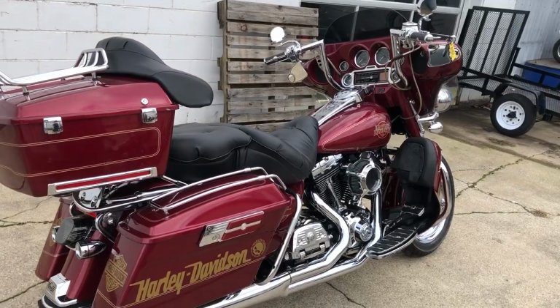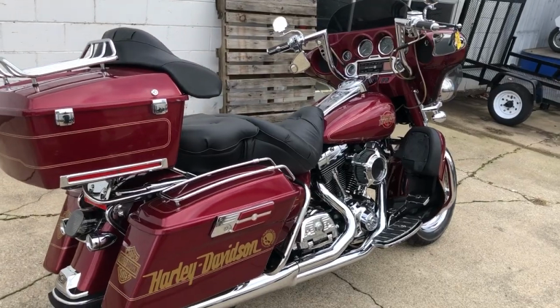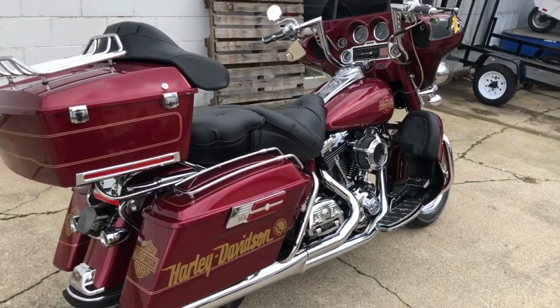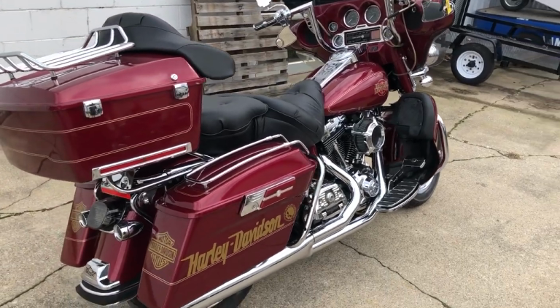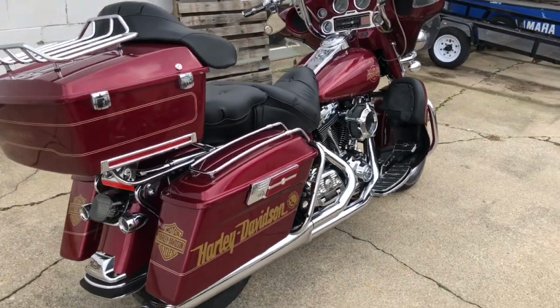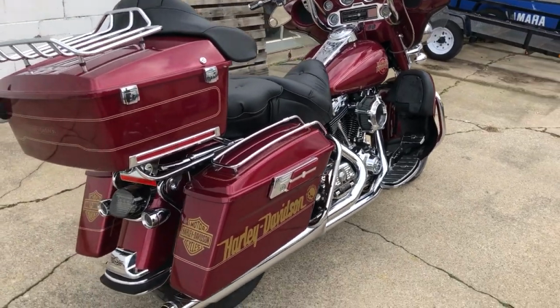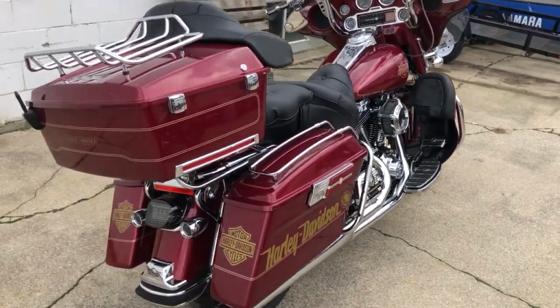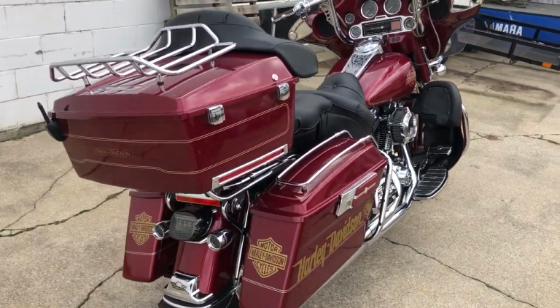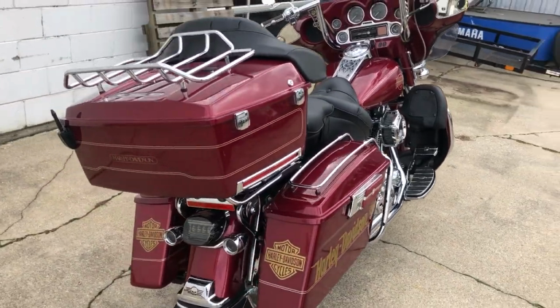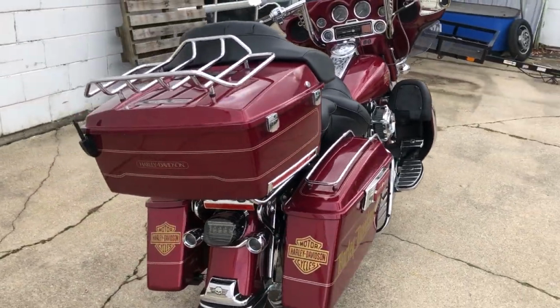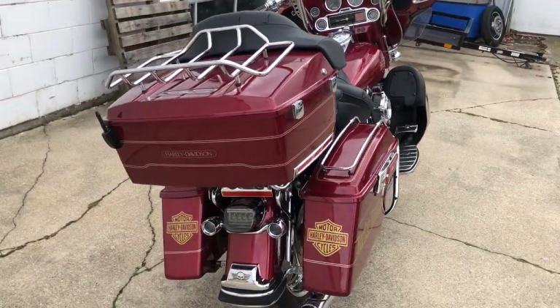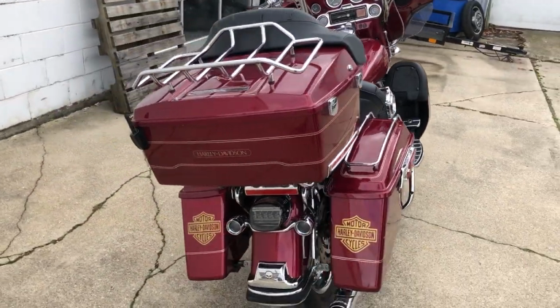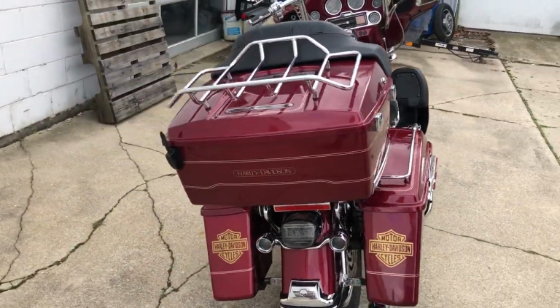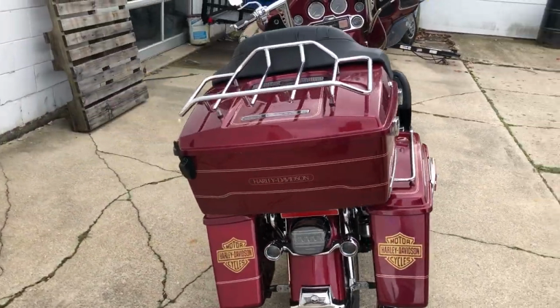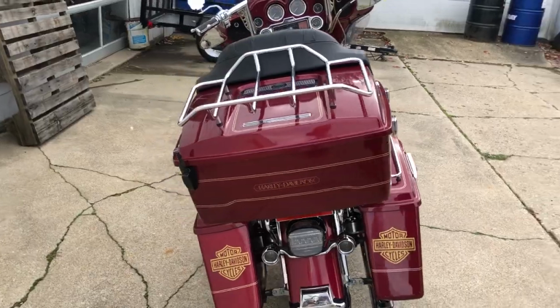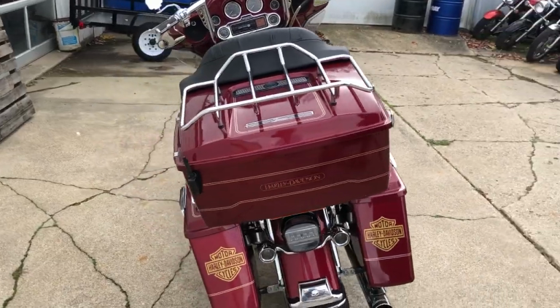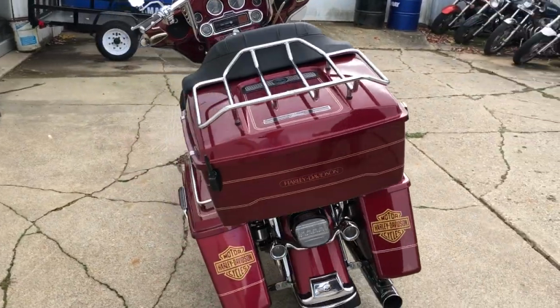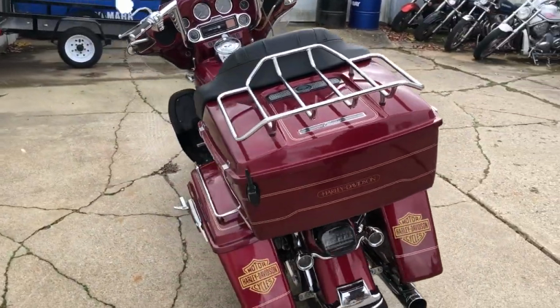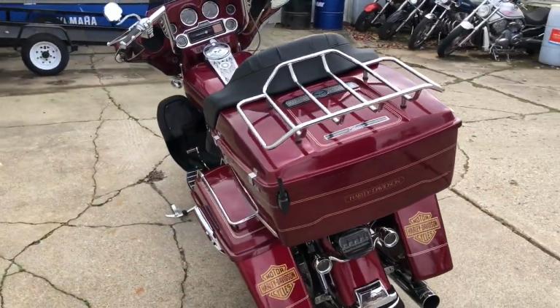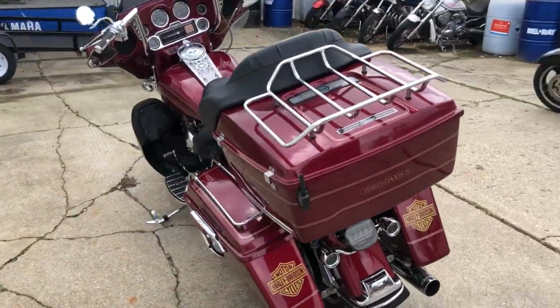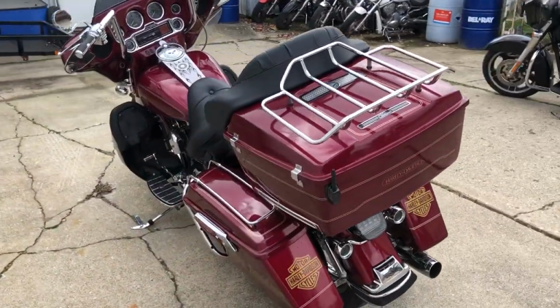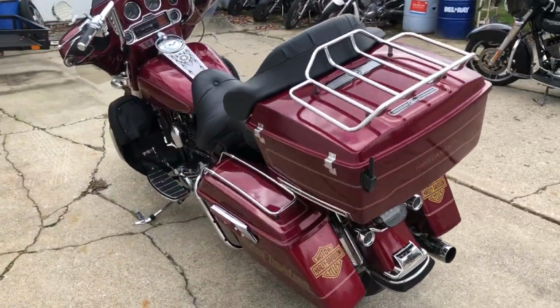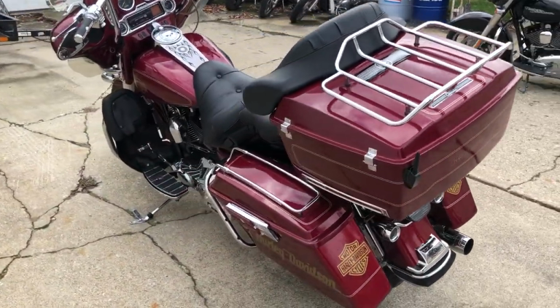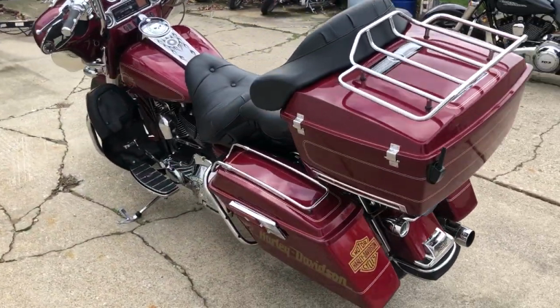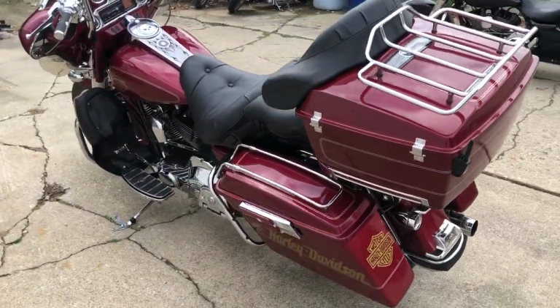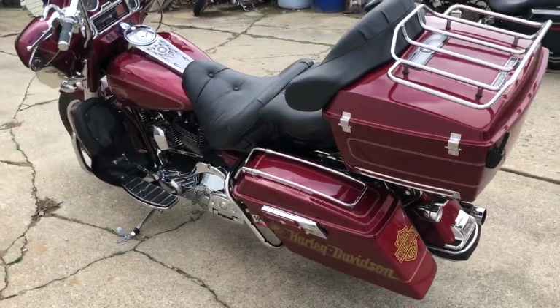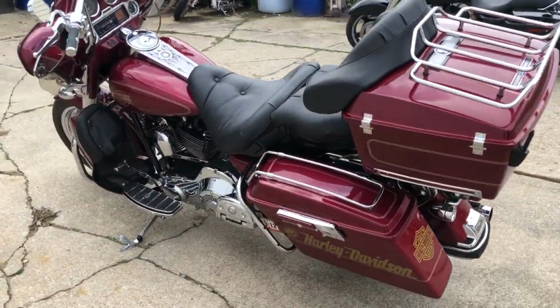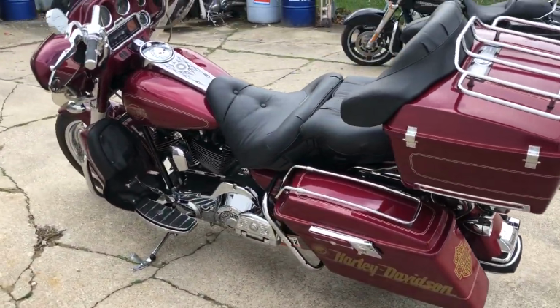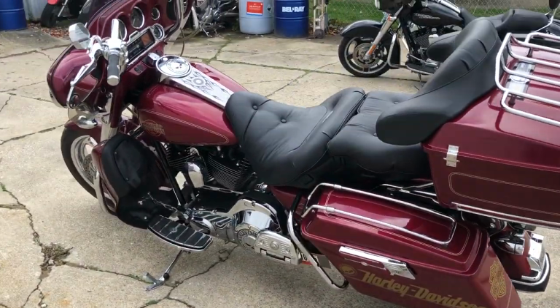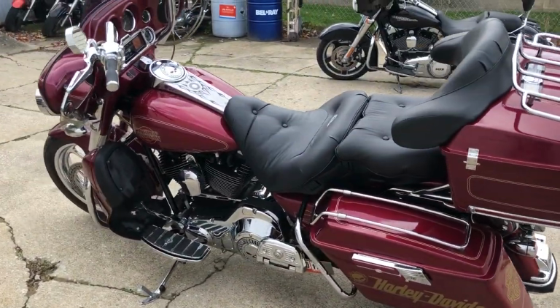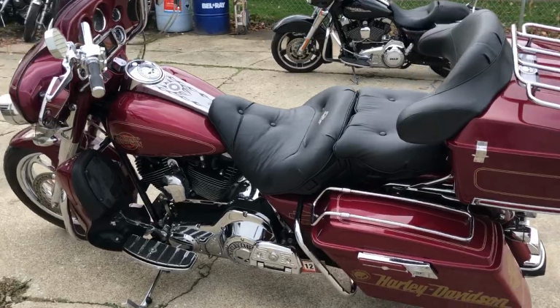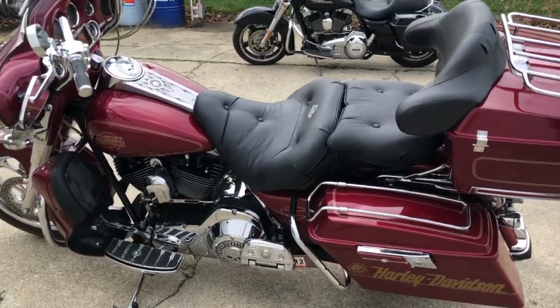Hey guys, approvalpowersports.com here doing some videos on some stuff that just came in. Check it out — 2004 Electra Glide for sale, only twenty-two thousand four hundred ninety miles, over five grand in extras on this thing. Wow.